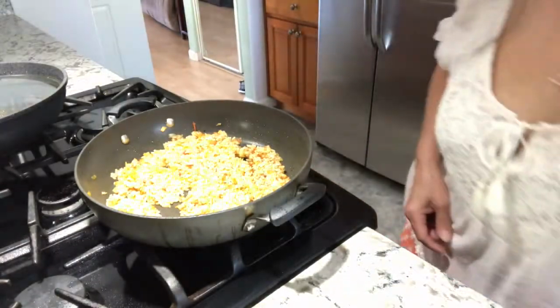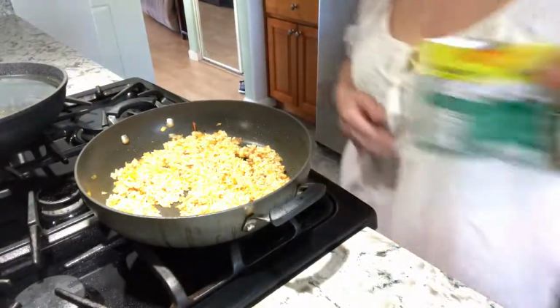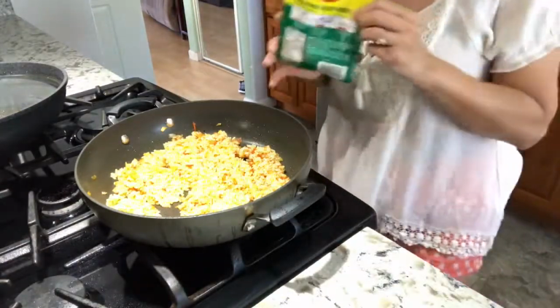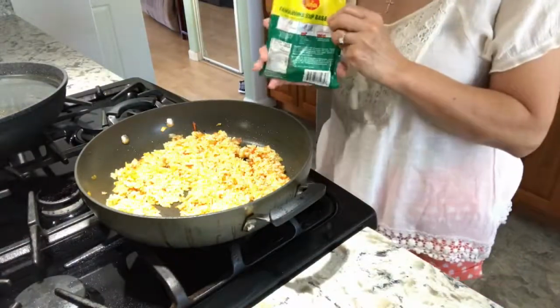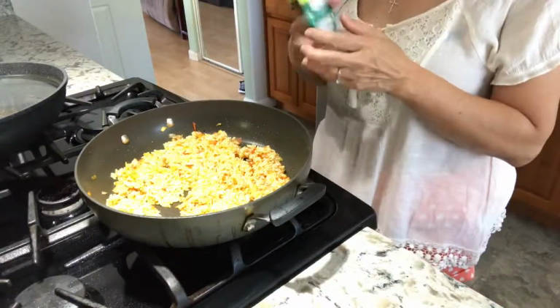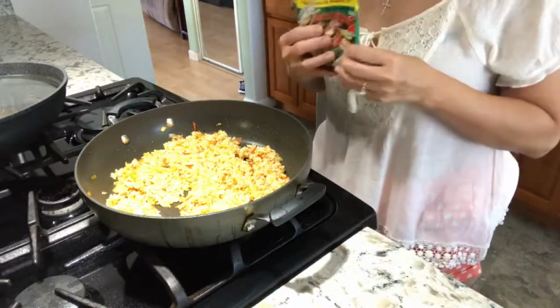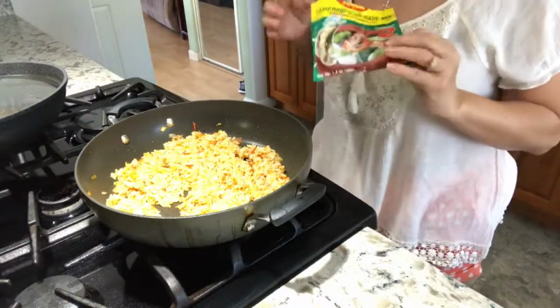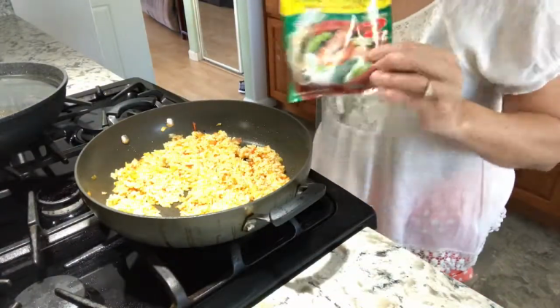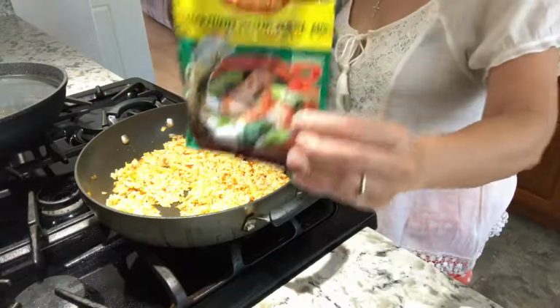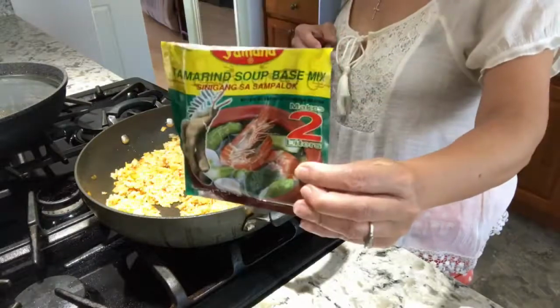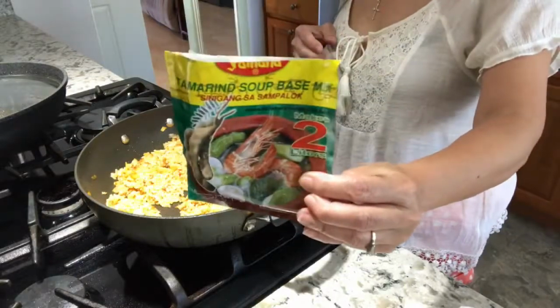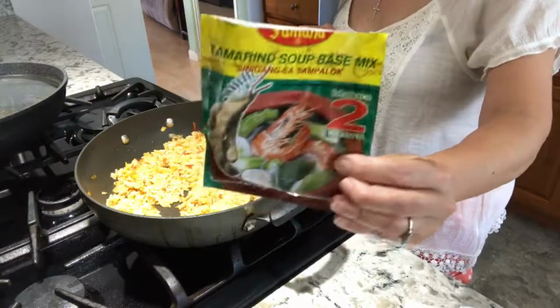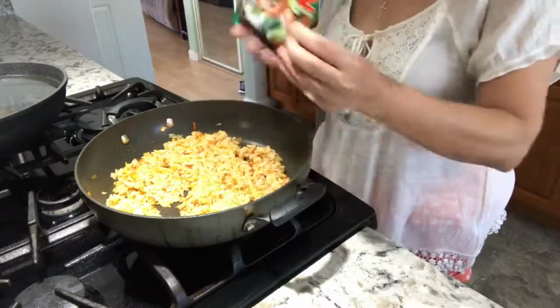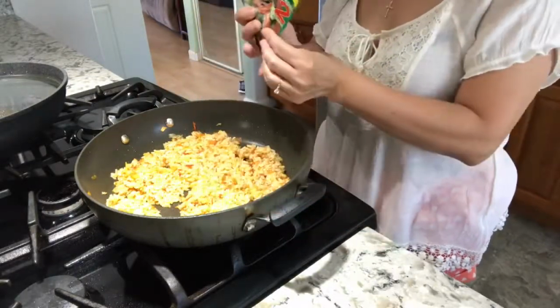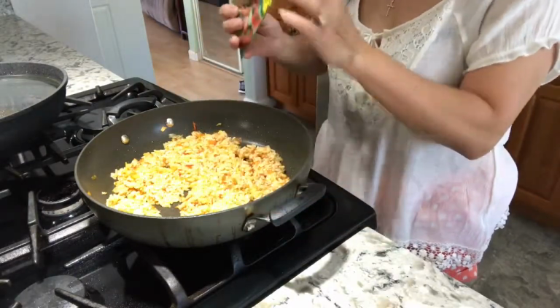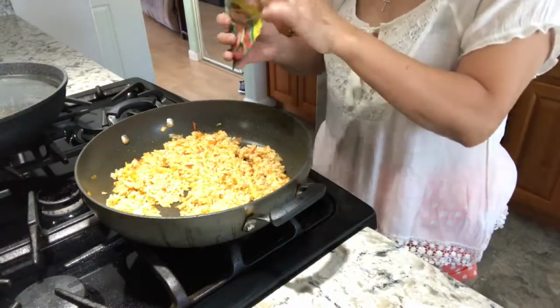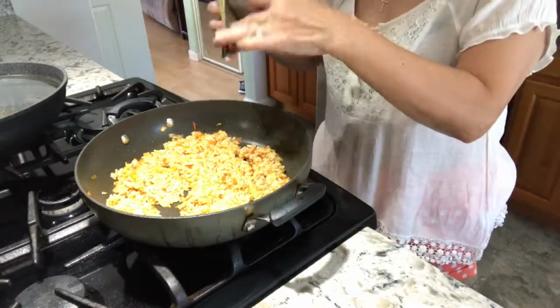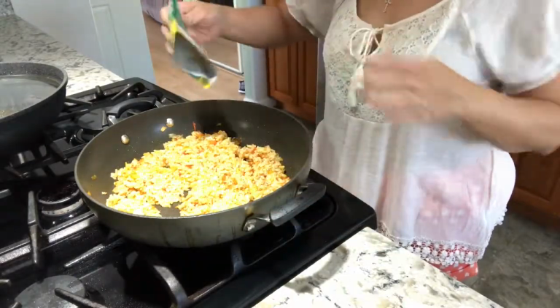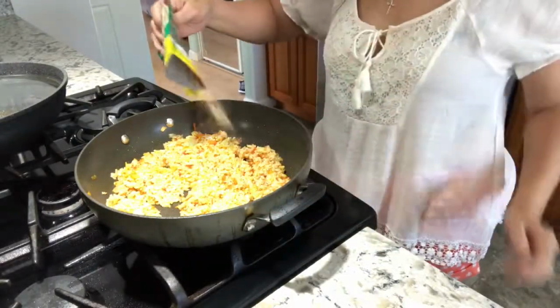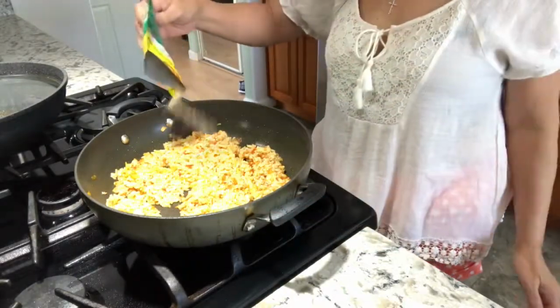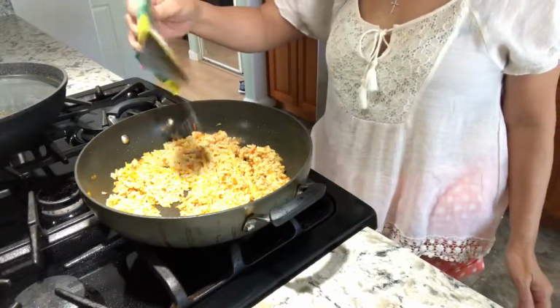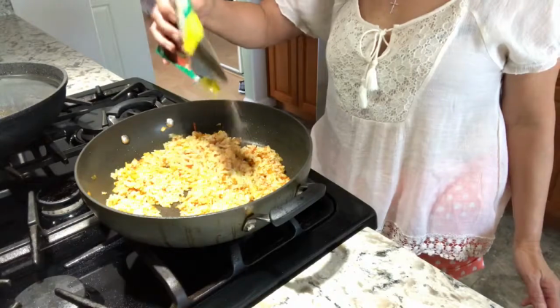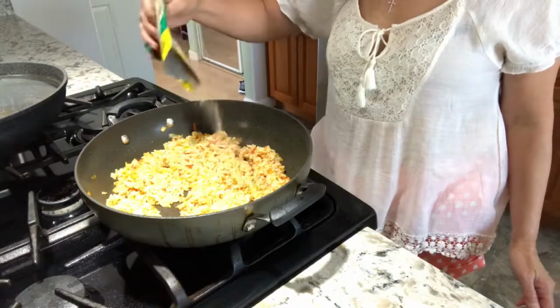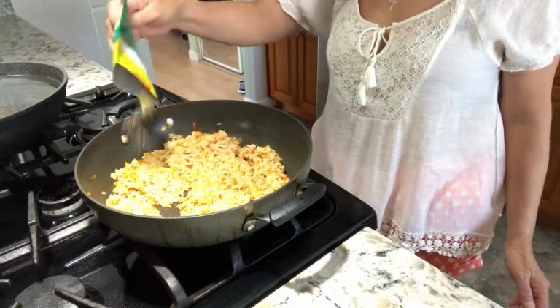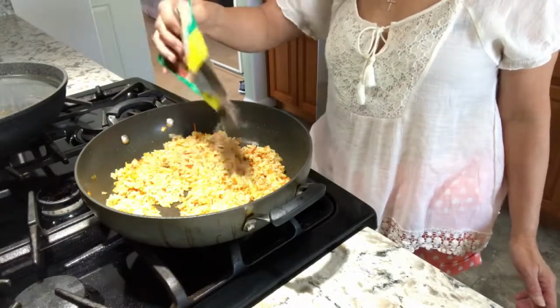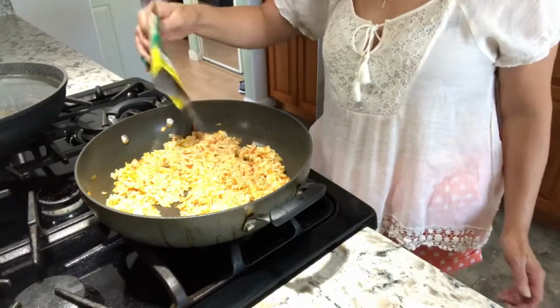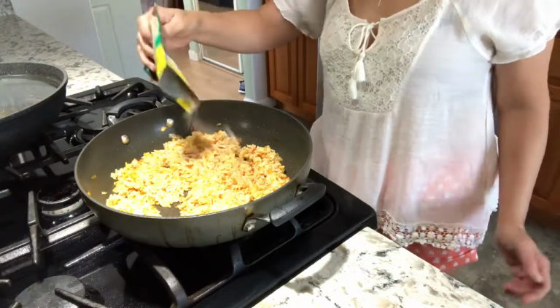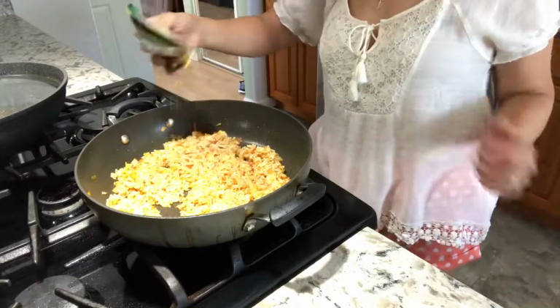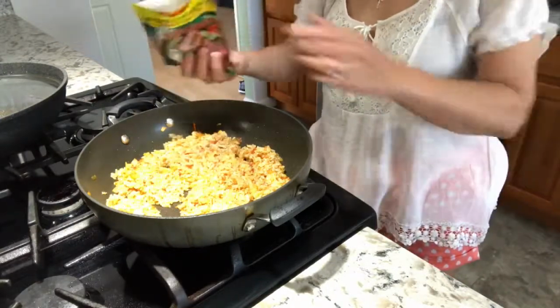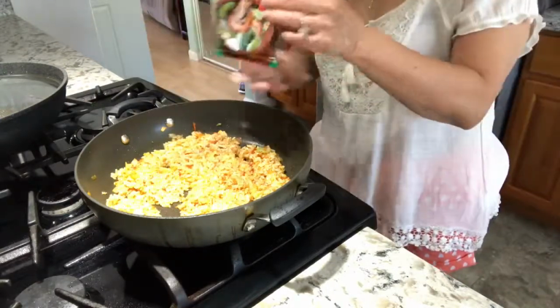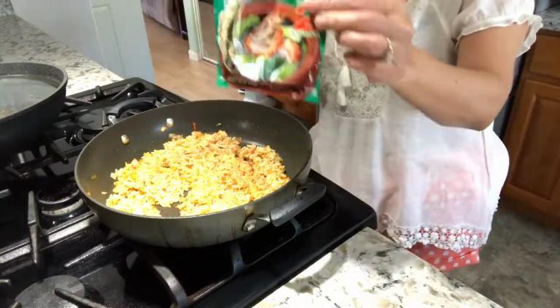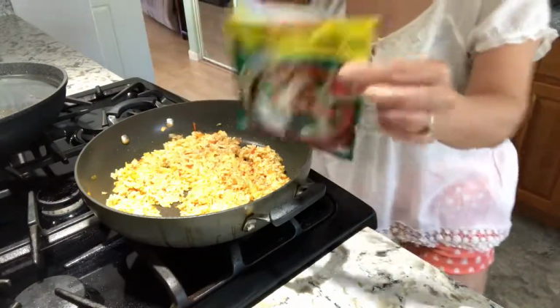I tasted this rice and it's not that sour, so we're going to put some more. It's up to you guys how sour you want it. There — I didn't use the whole package.